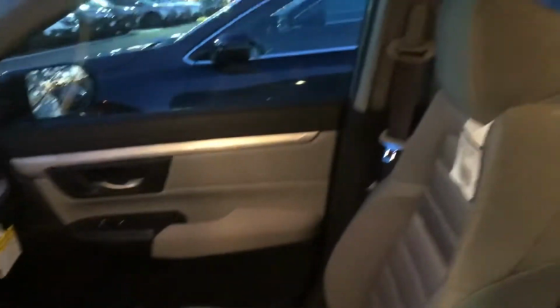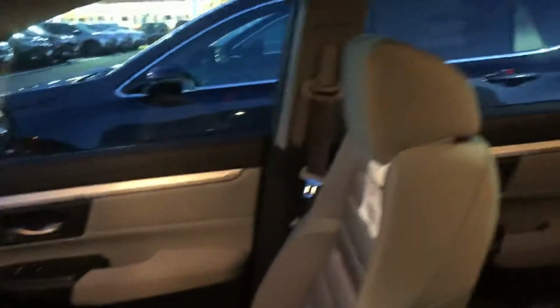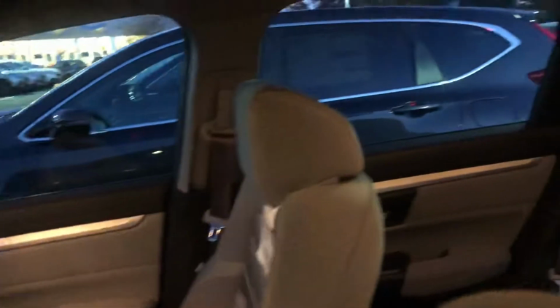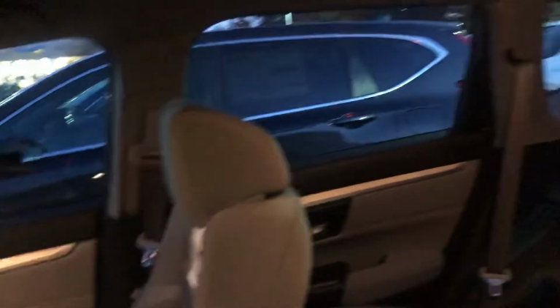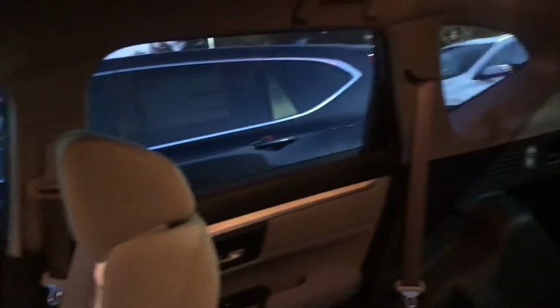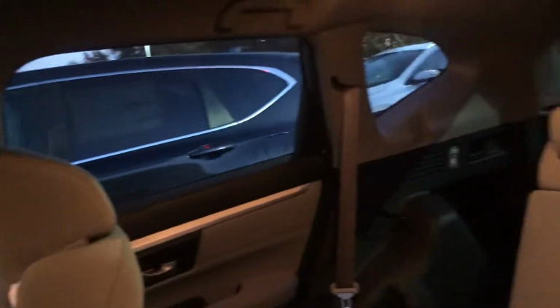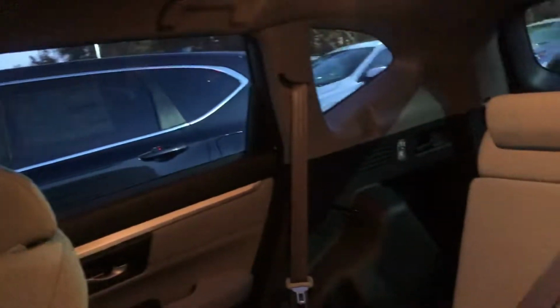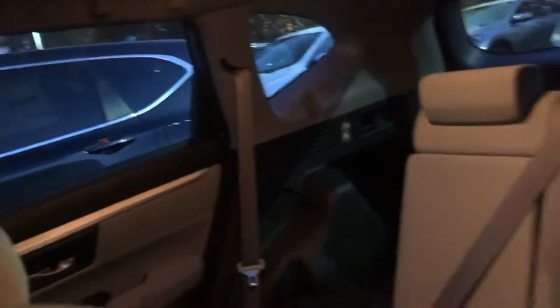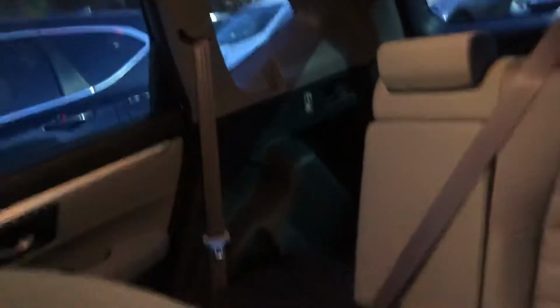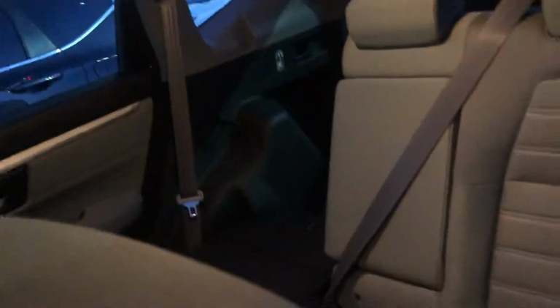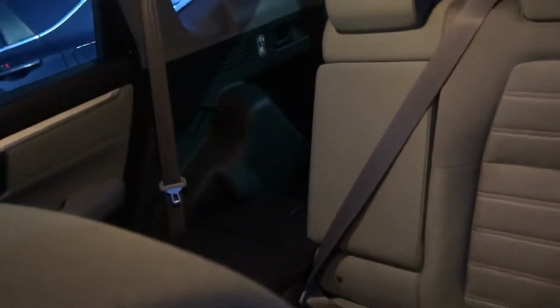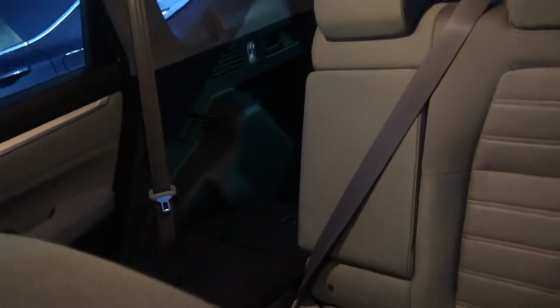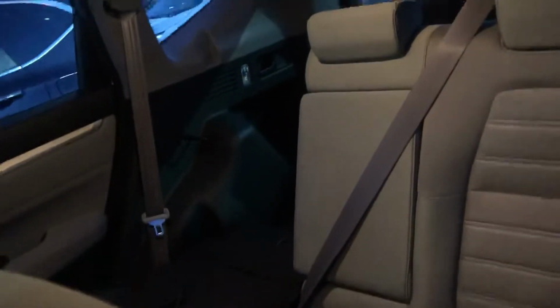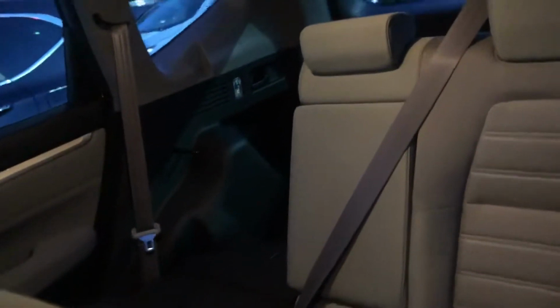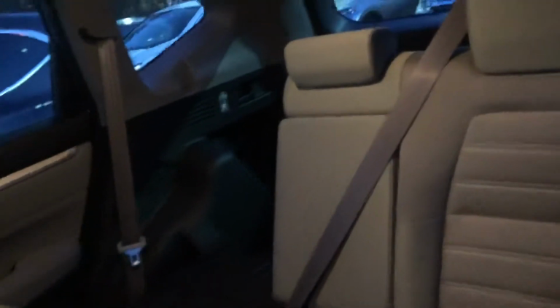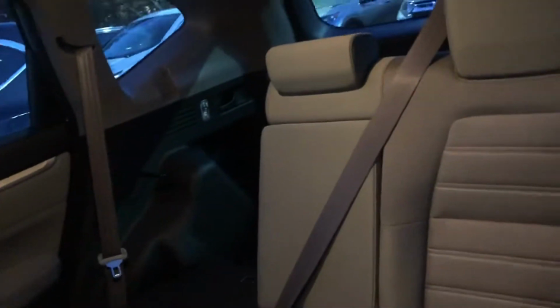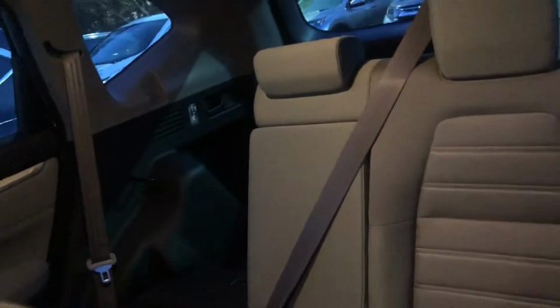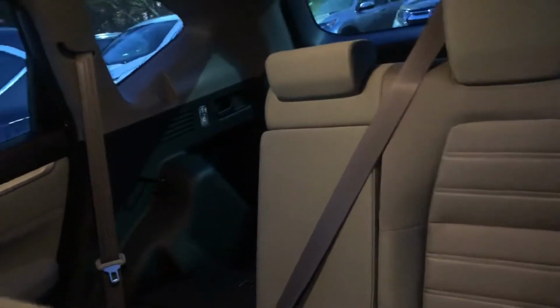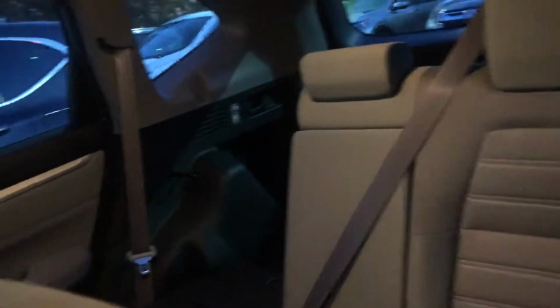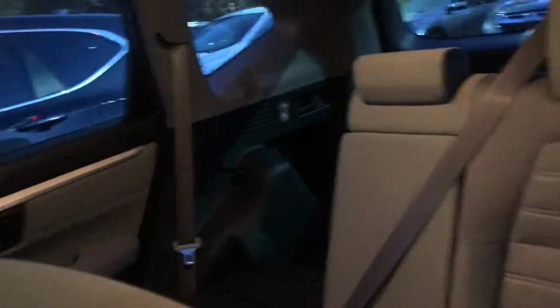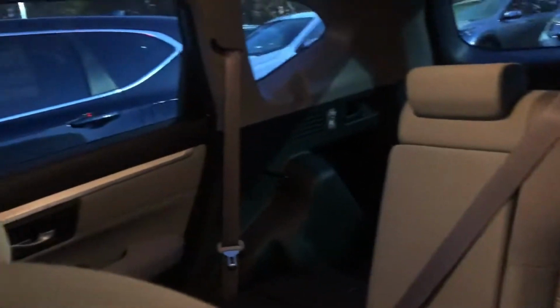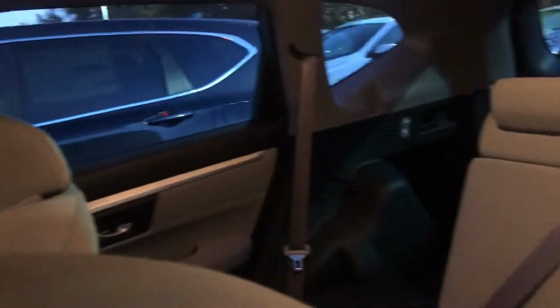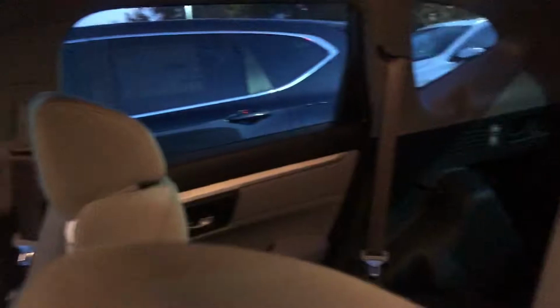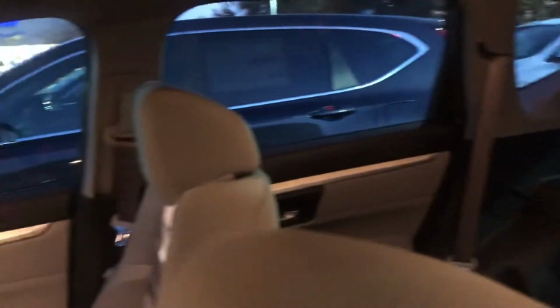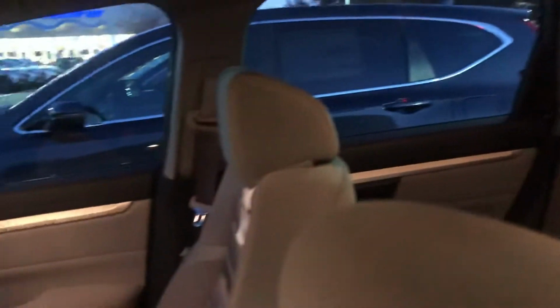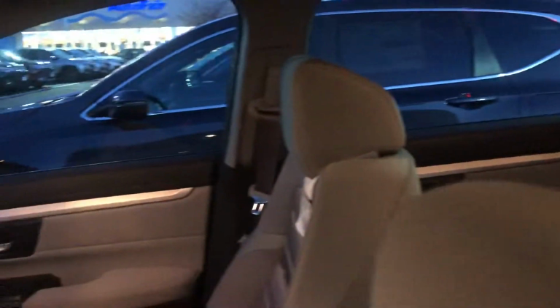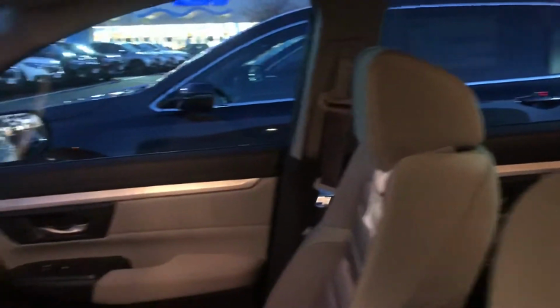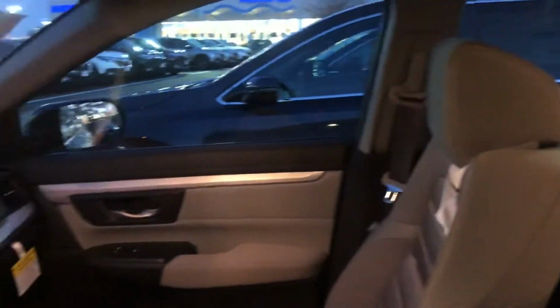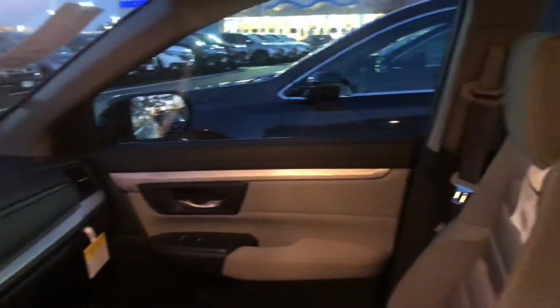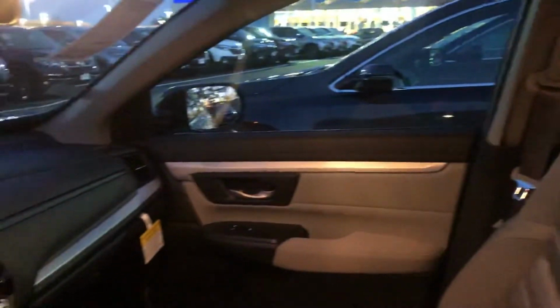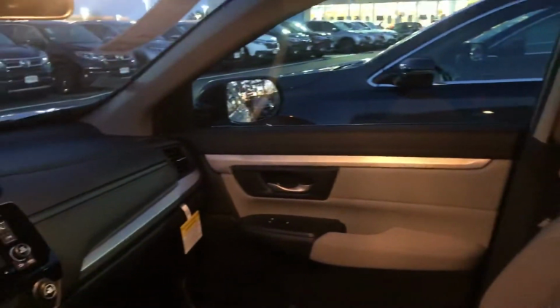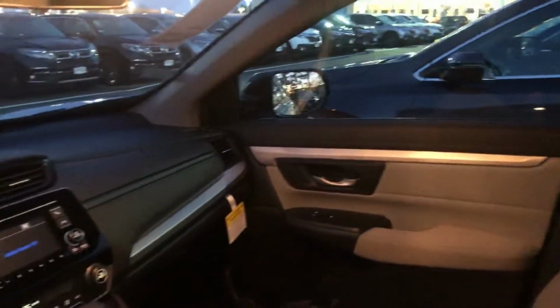You do get seating for five in the CR-V. Rear seats go down to a 60-40 folding split, as you can see. This is an all-wheel-drive vehicle and features traction control.